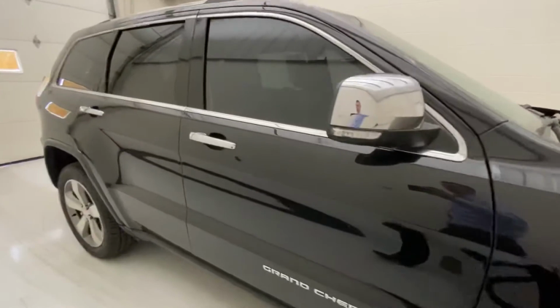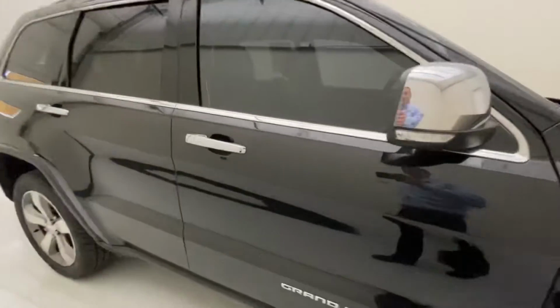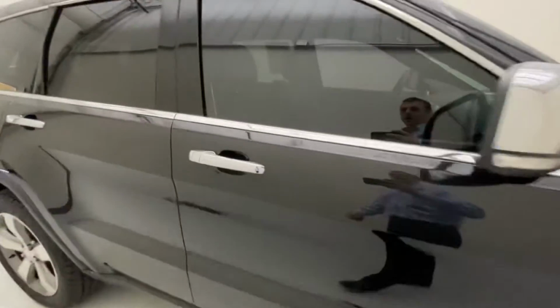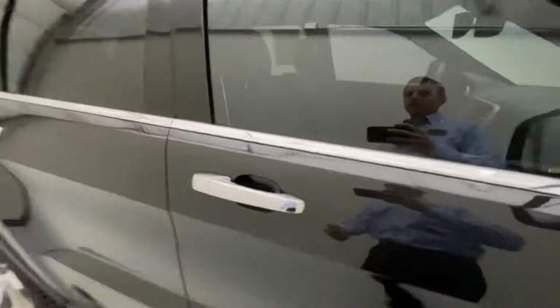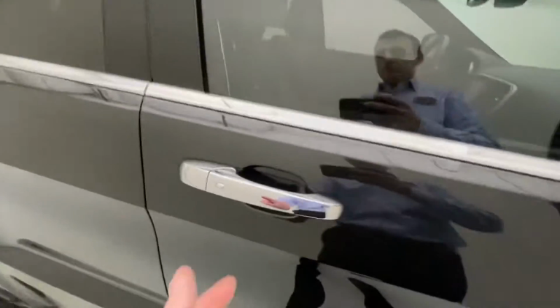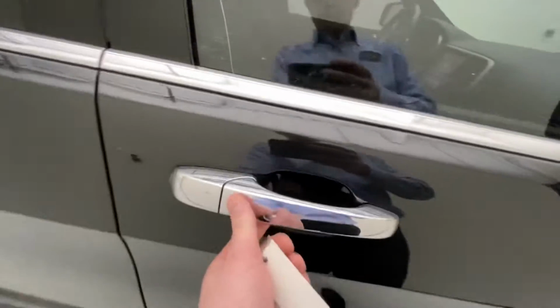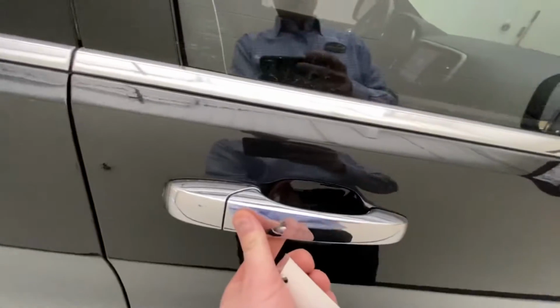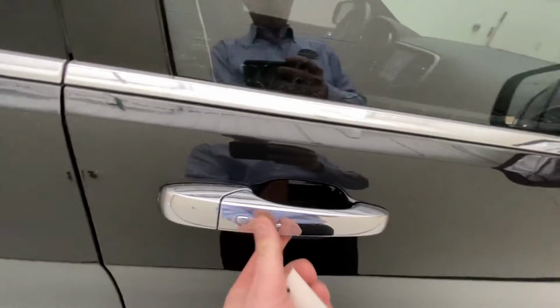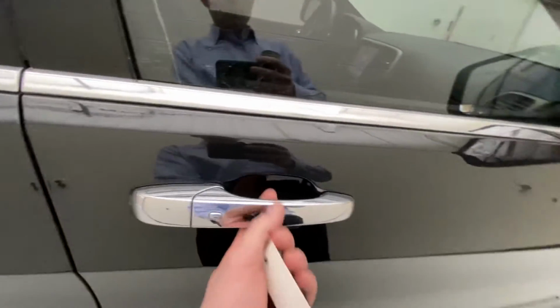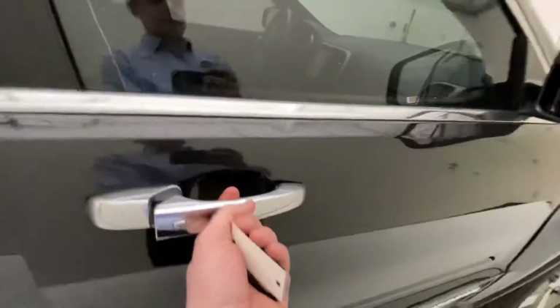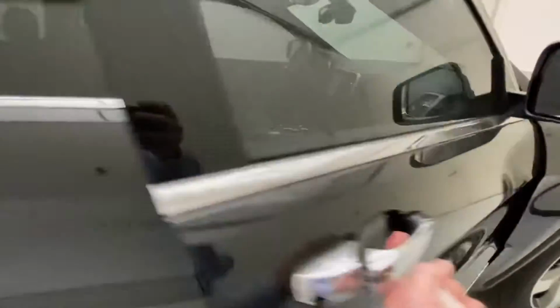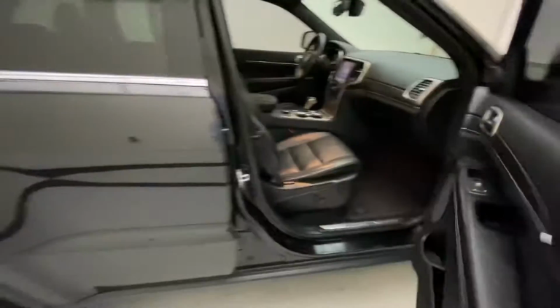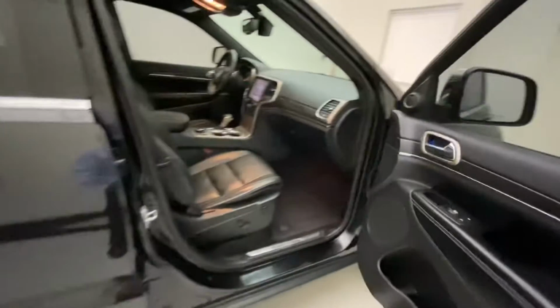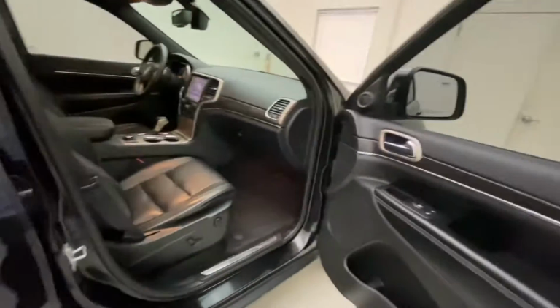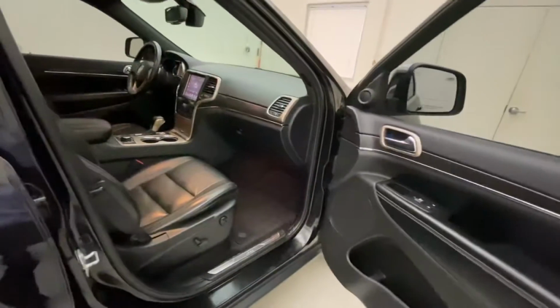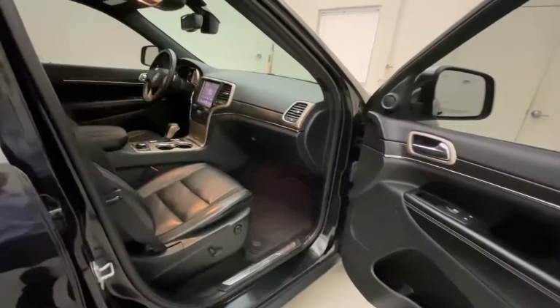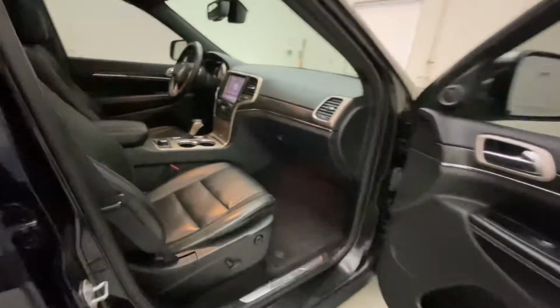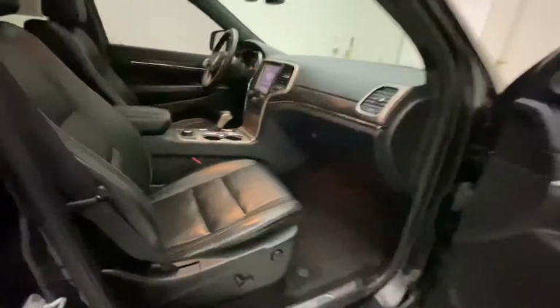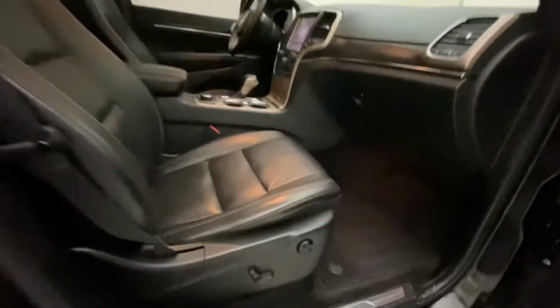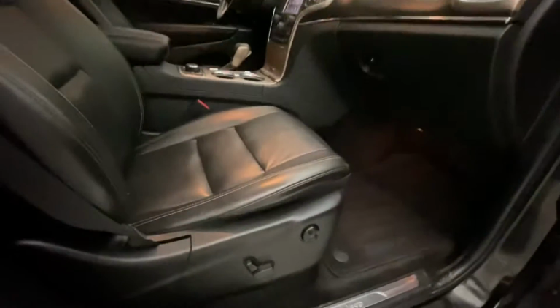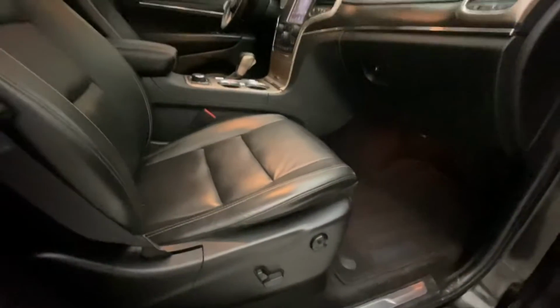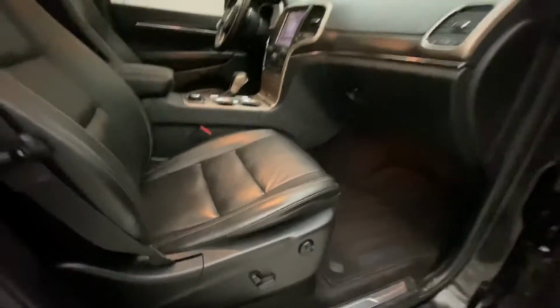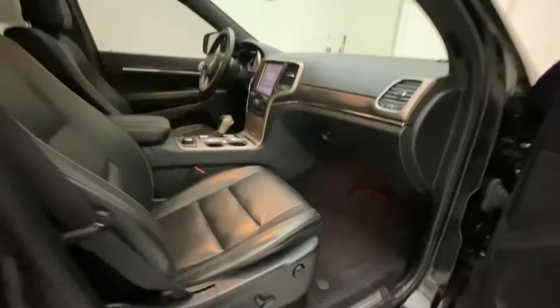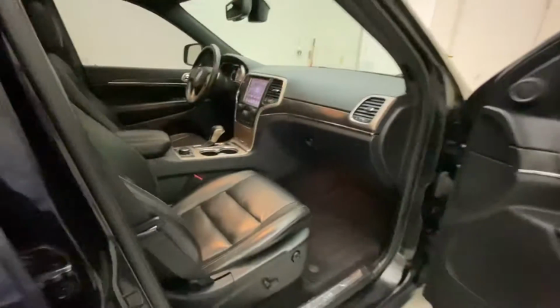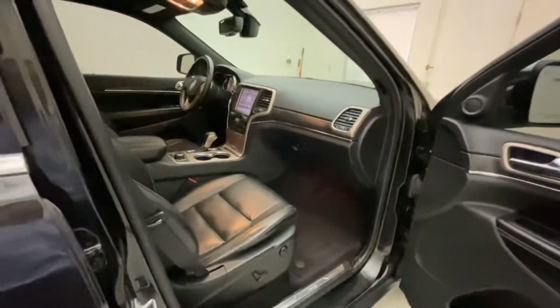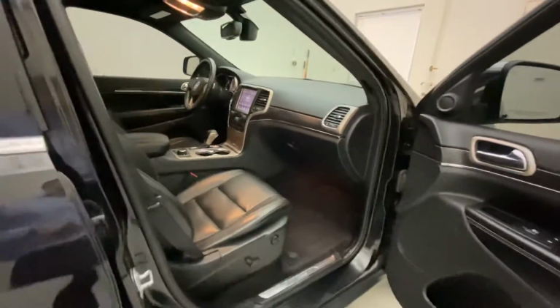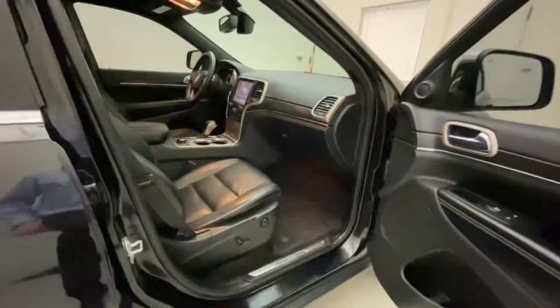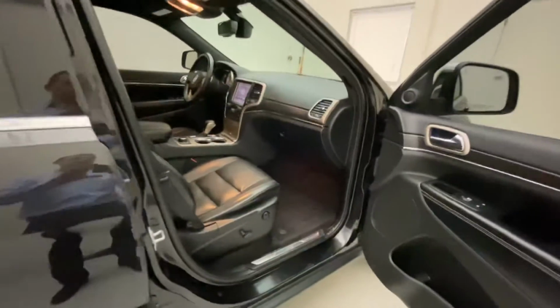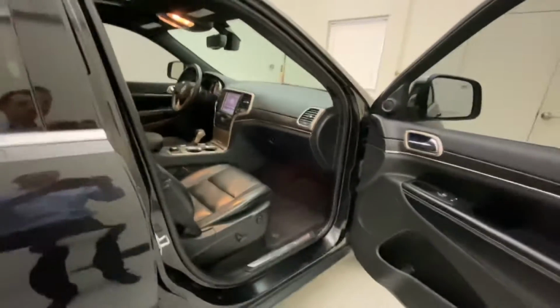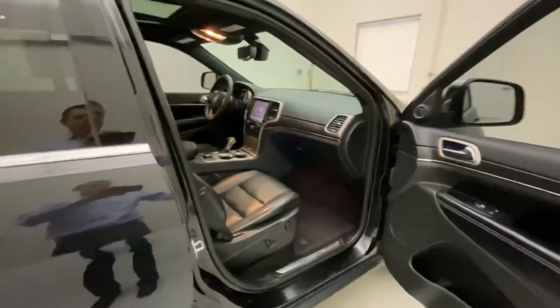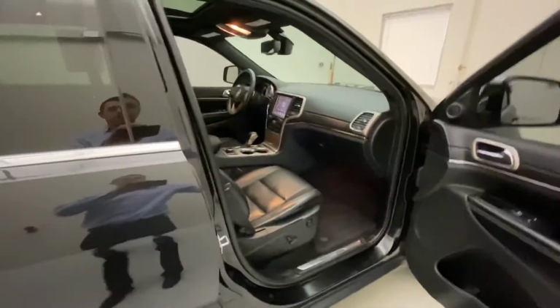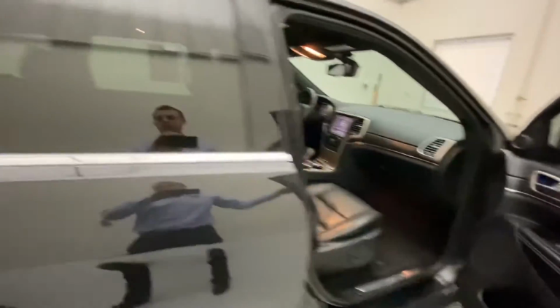You do have the passive entry here on this vehicle — right here, that'll lock and unlock the vehicle. Open it up, you can take a look into the passenger side. You get a full power passenger seat, and the interior leather is in absolutely wonderful condition.